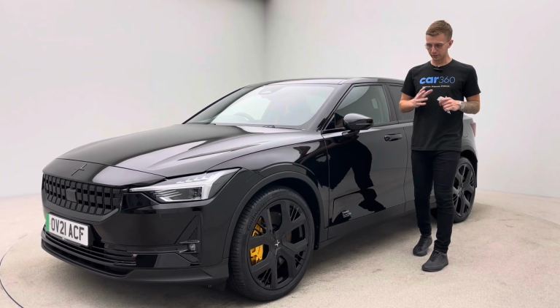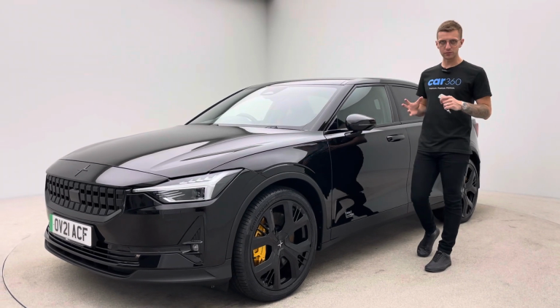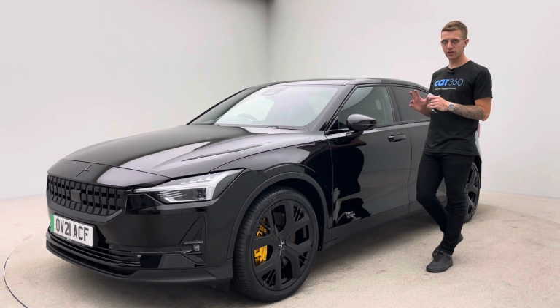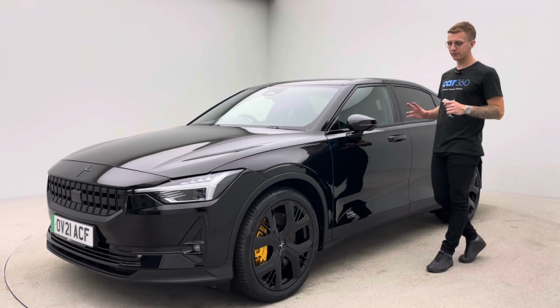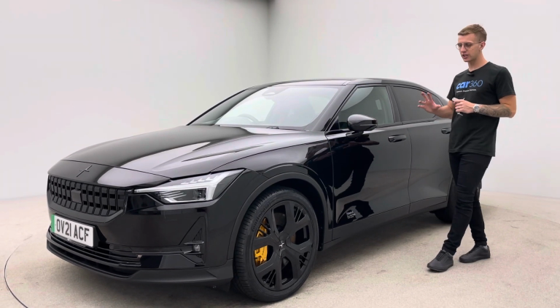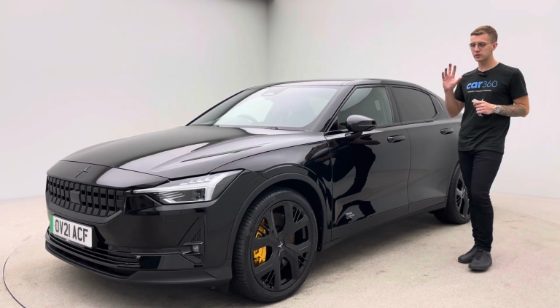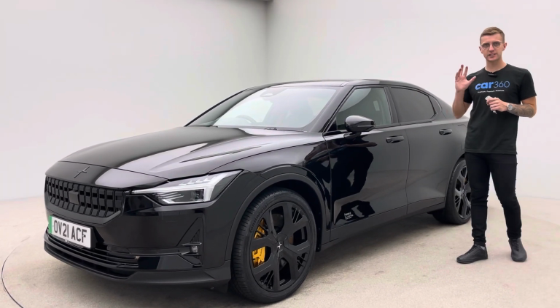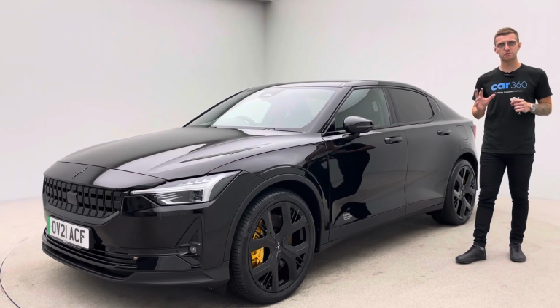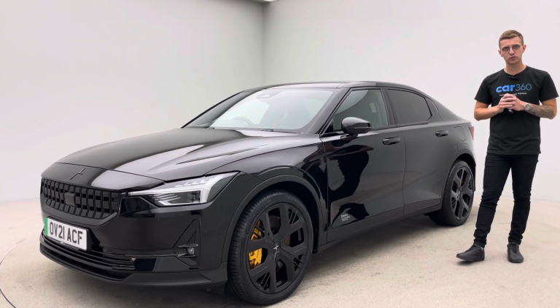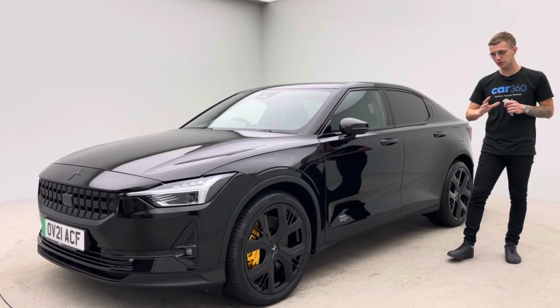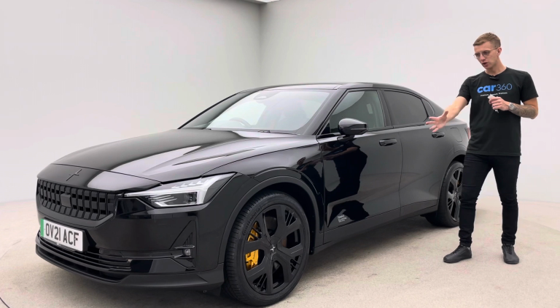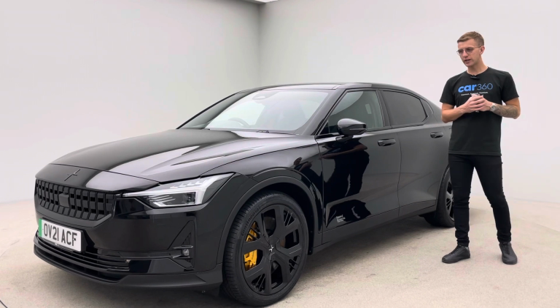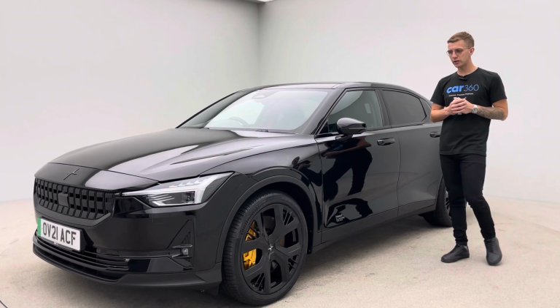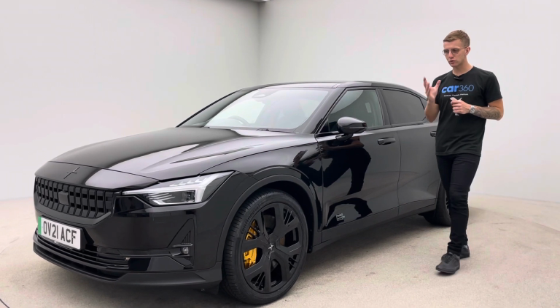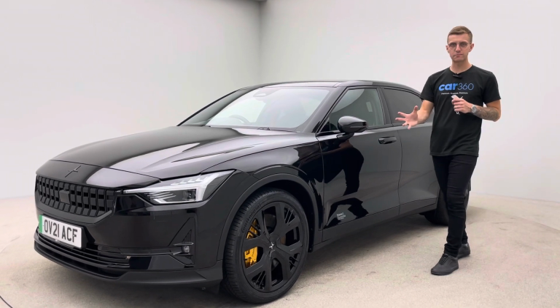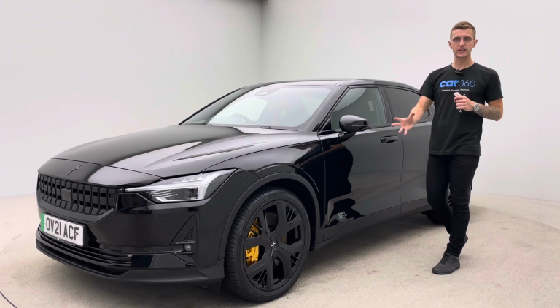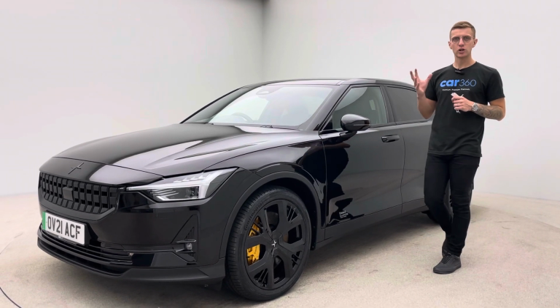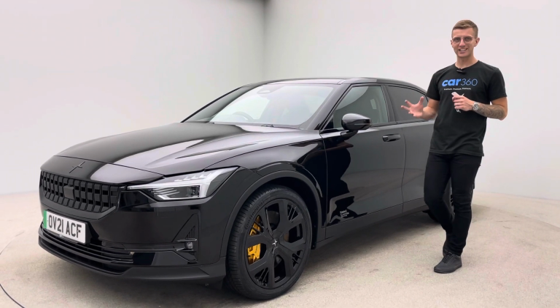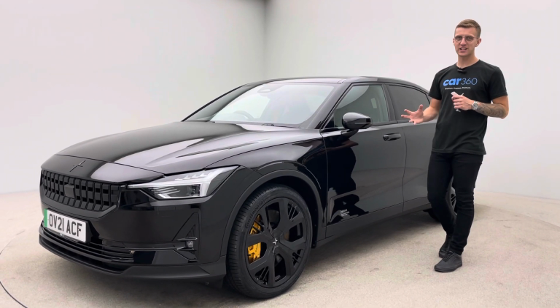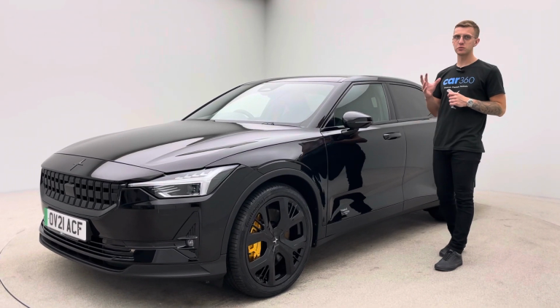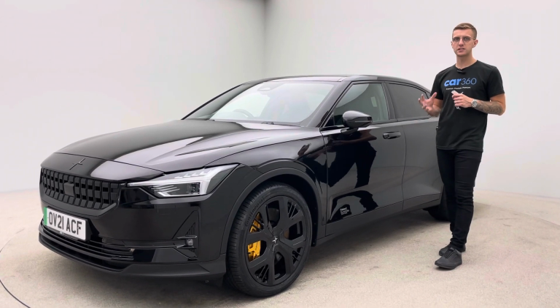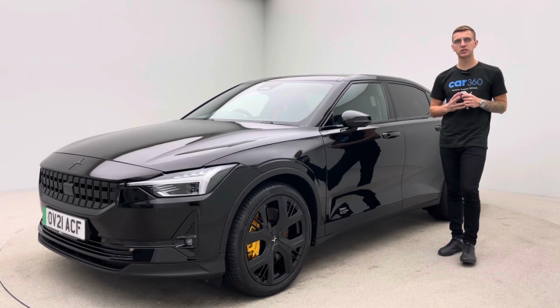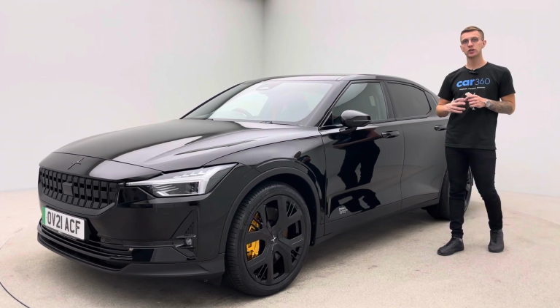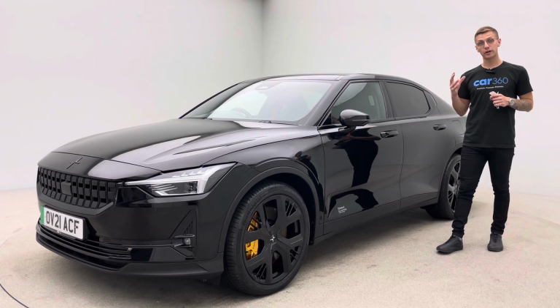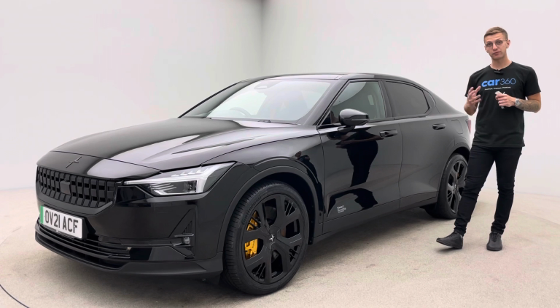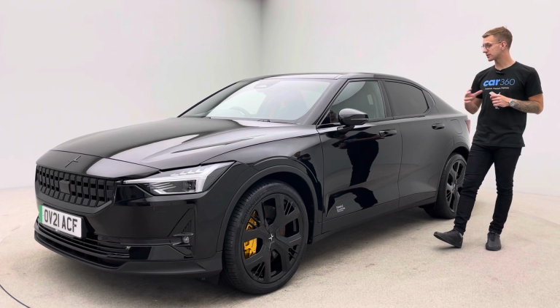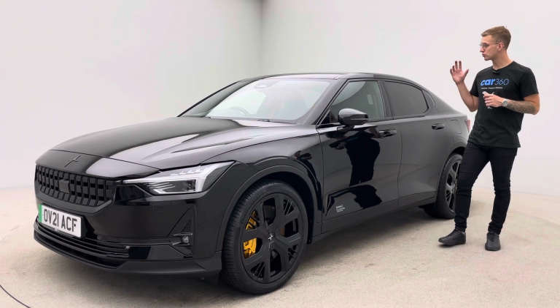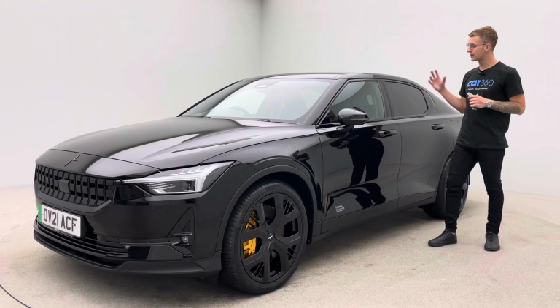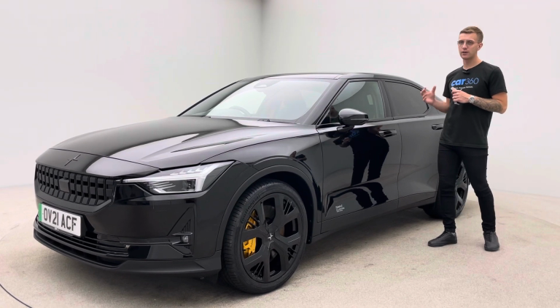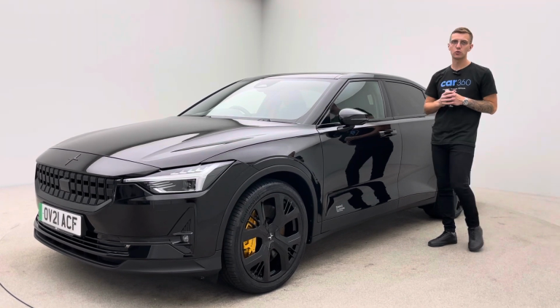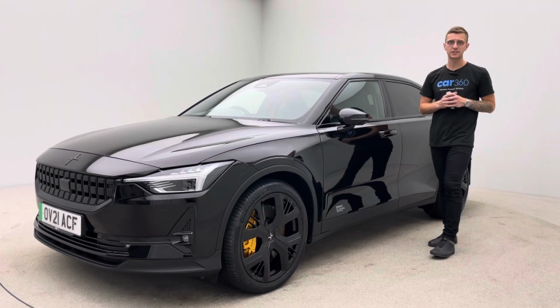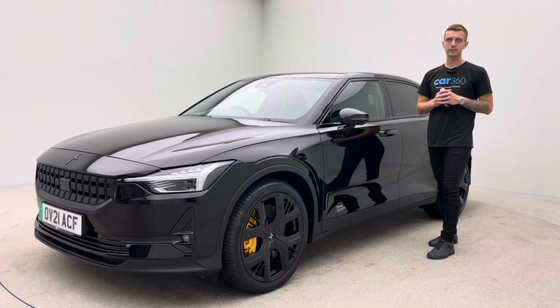The Performance, you'll know, differentiates between the standard Polestar 2 with upgraded wheels, upgraded brakes, upgraded chassis, upgraded suspension, upgraded performance, and also yellow gold seatbelts.